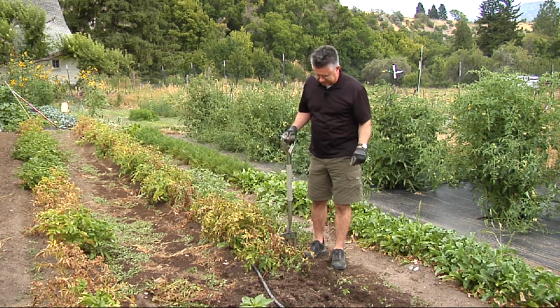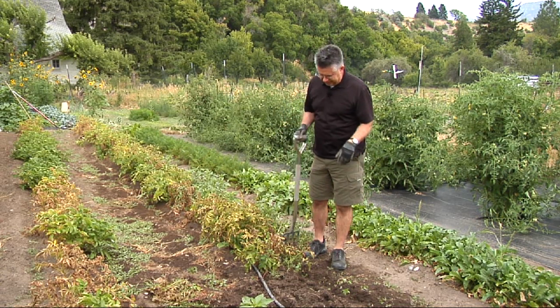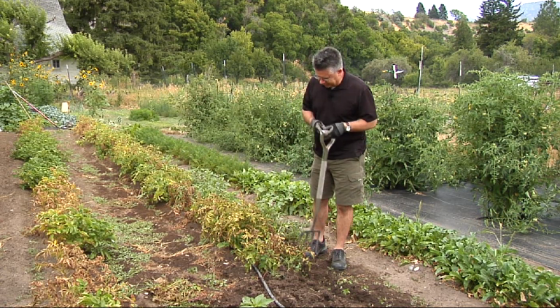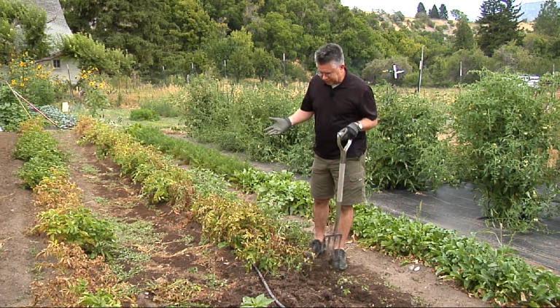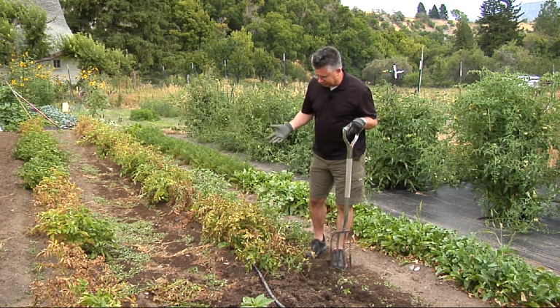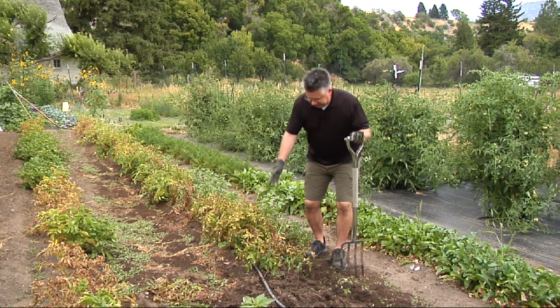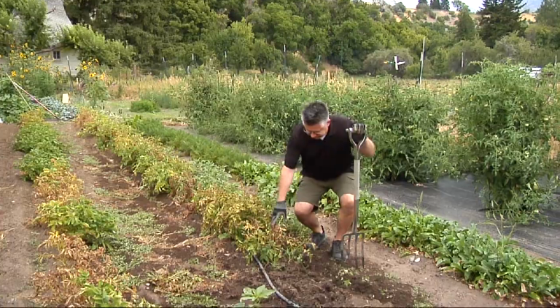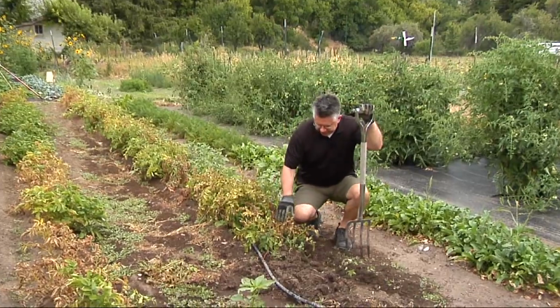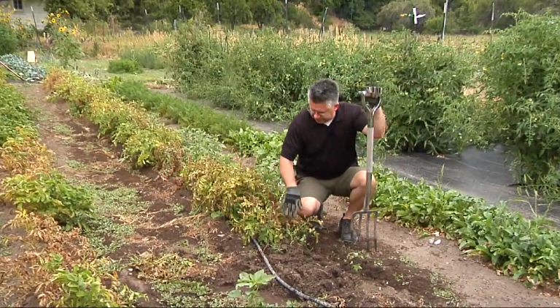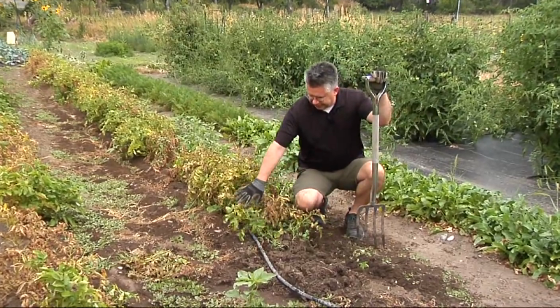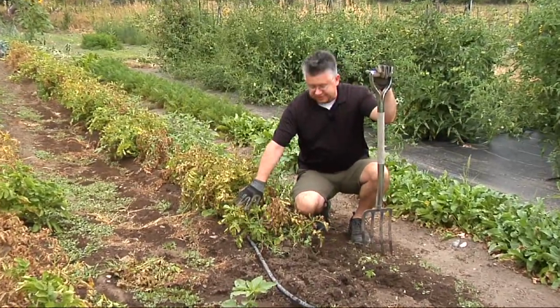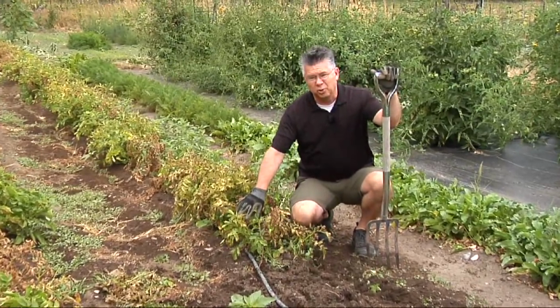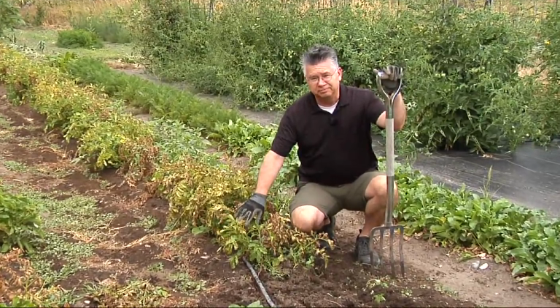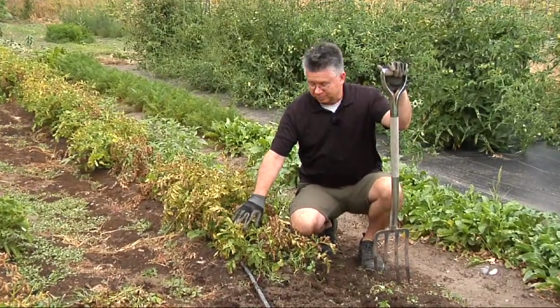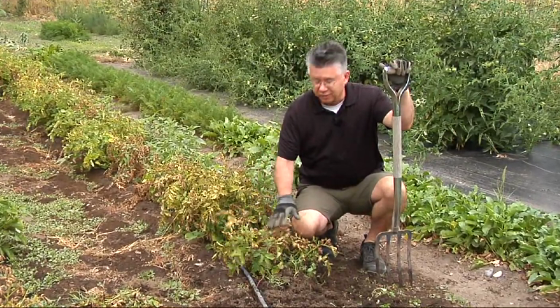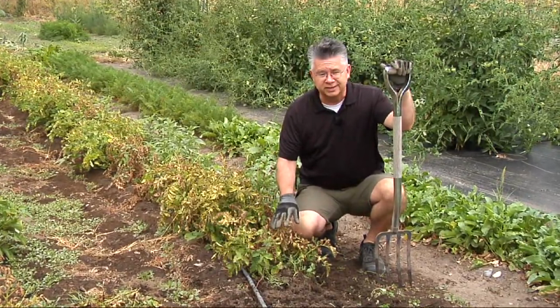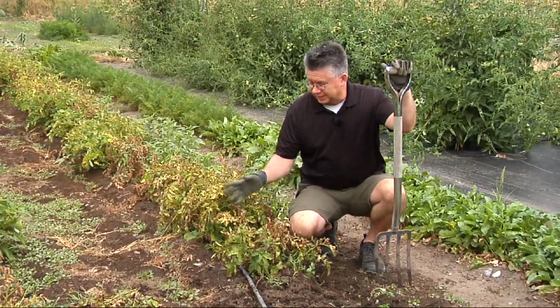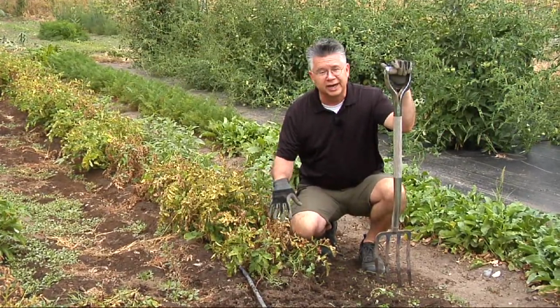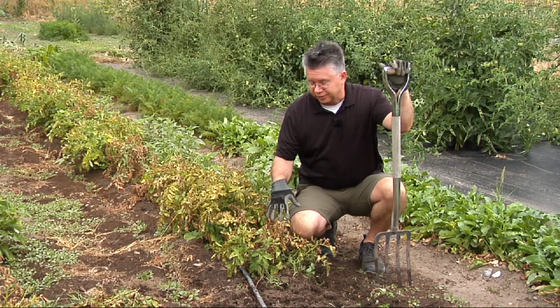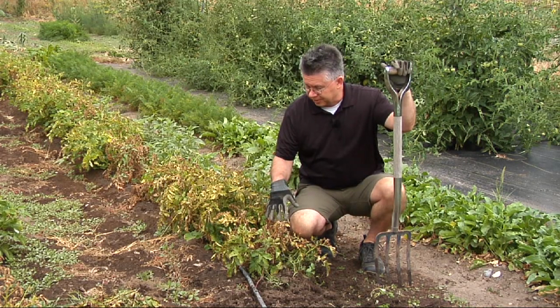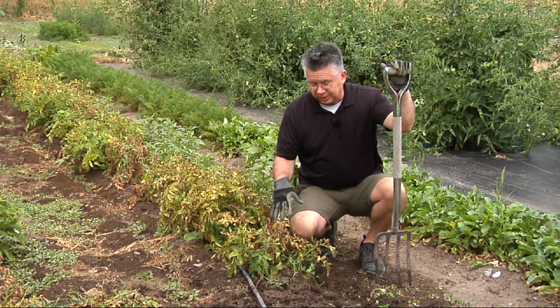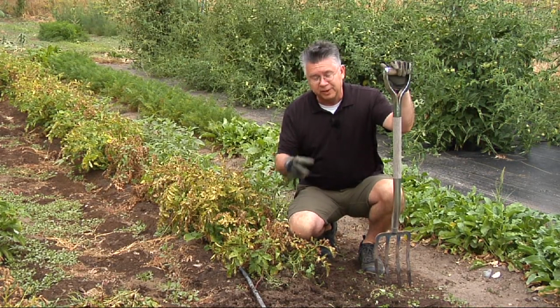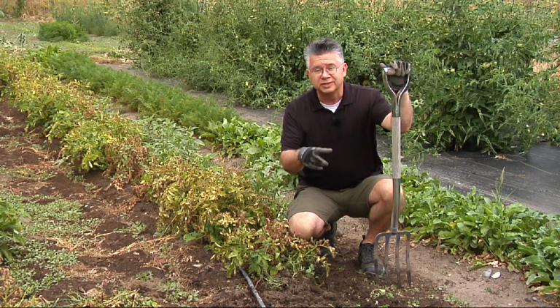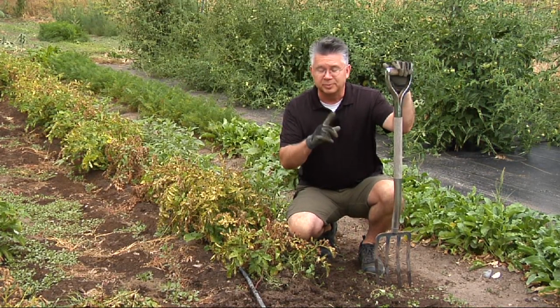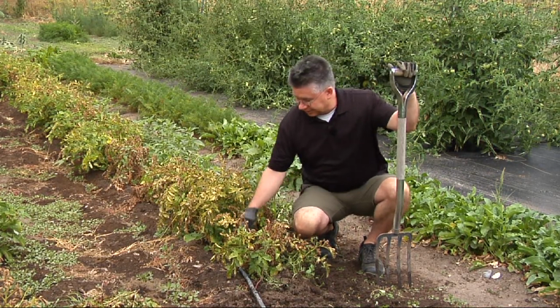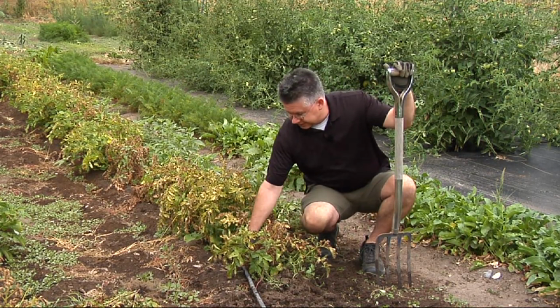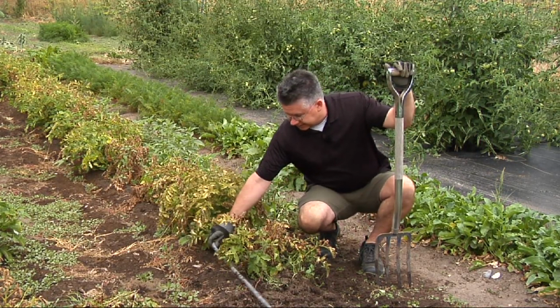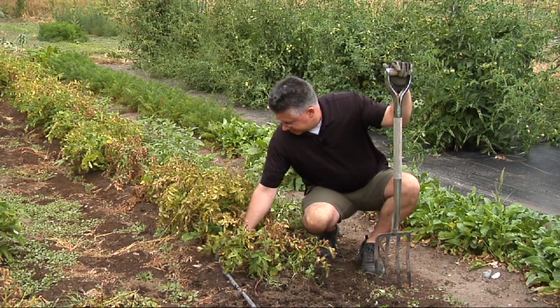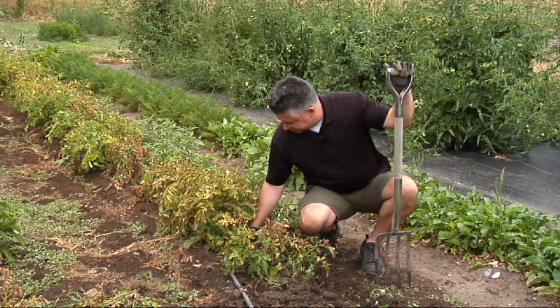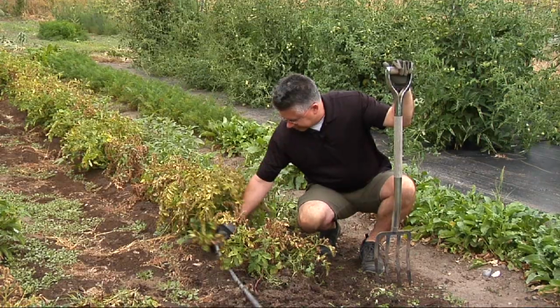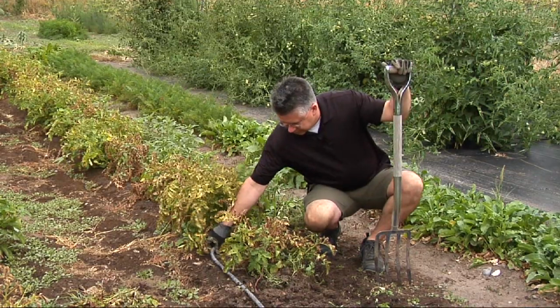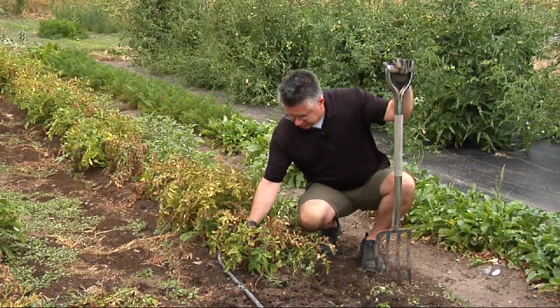They've had plenty of time to grow and they're kind of starting to die down, and that's normal when it's harvest season — the plants kind of die down on their own. But the fun part is digging them up to see what we can find inside, so I'm just going to move my soaker hose over just a little bit.